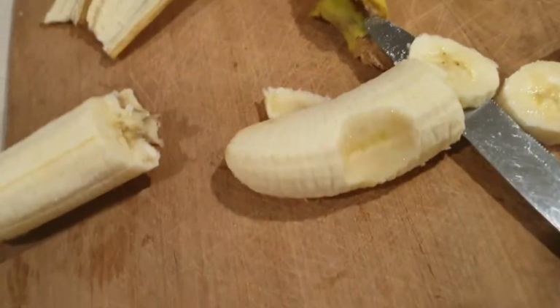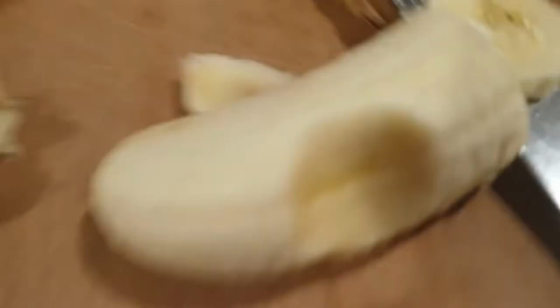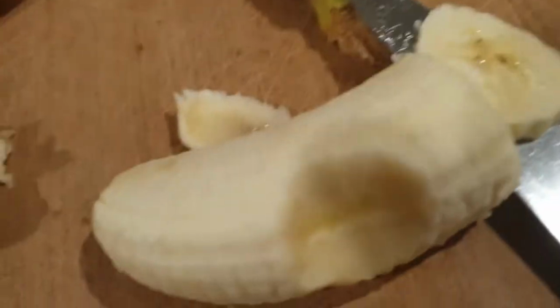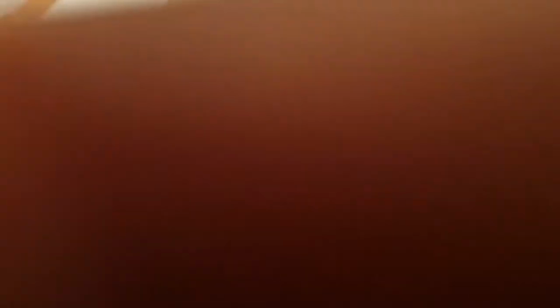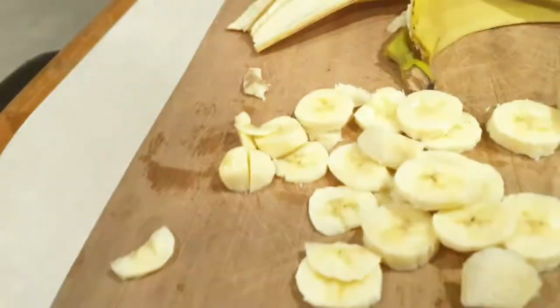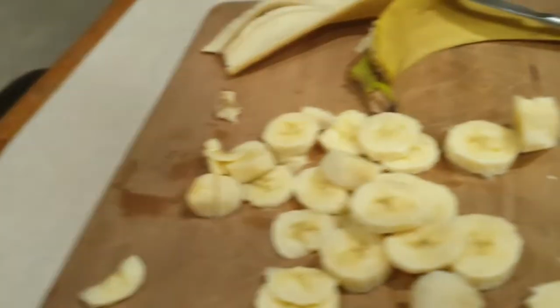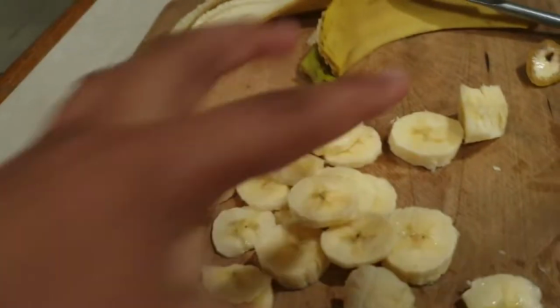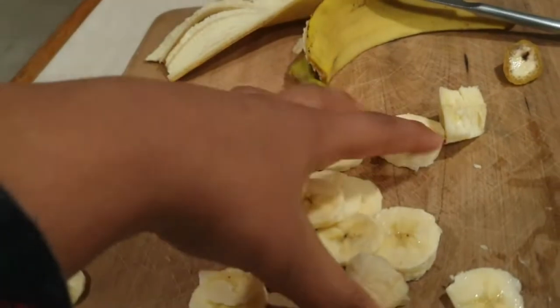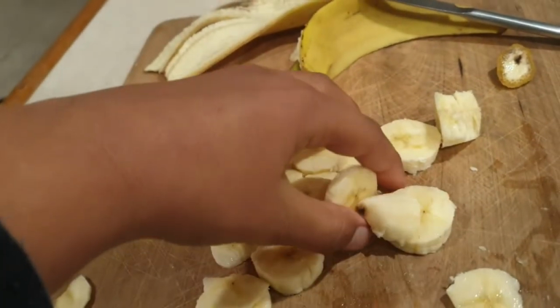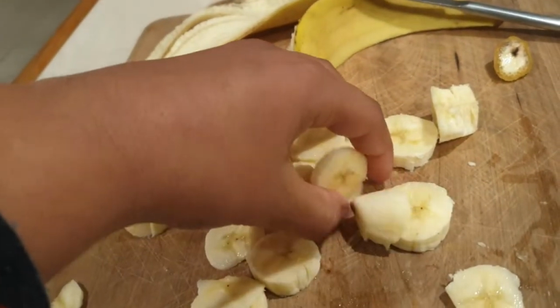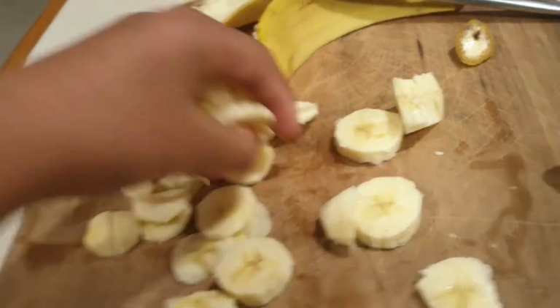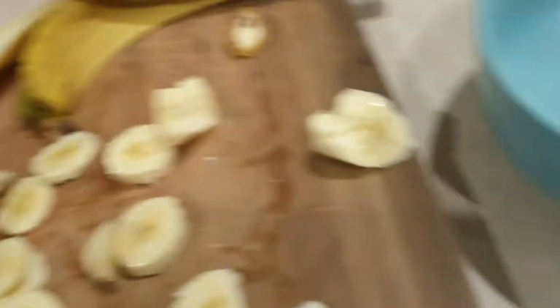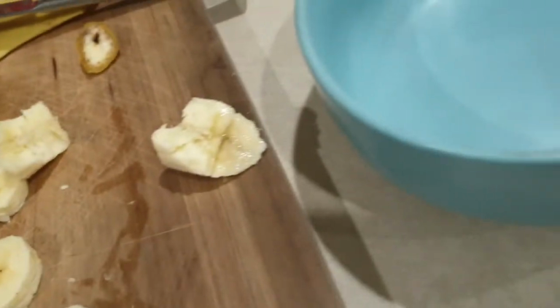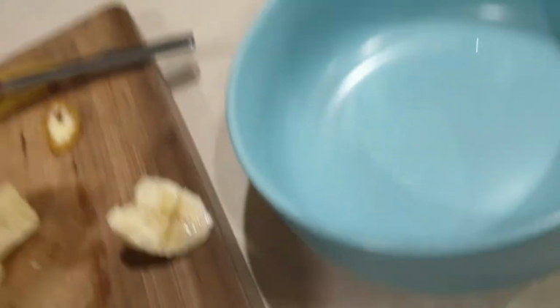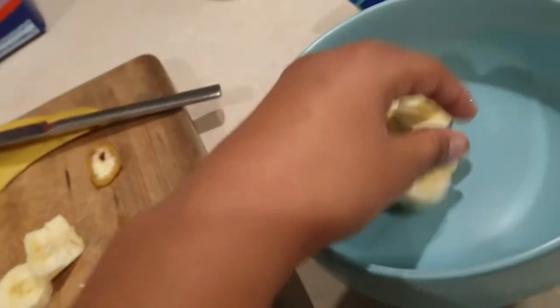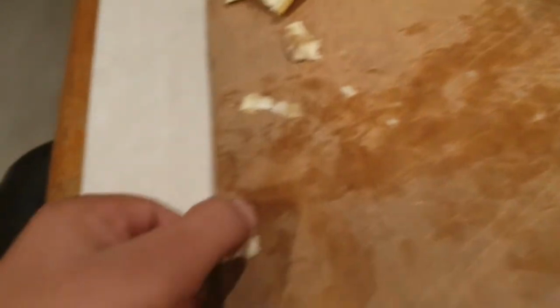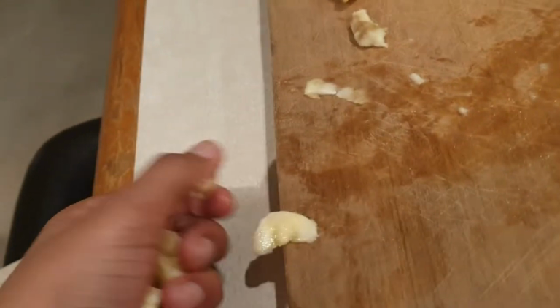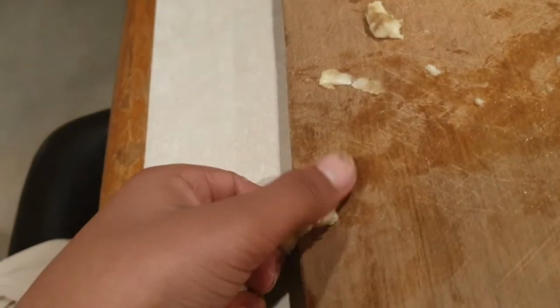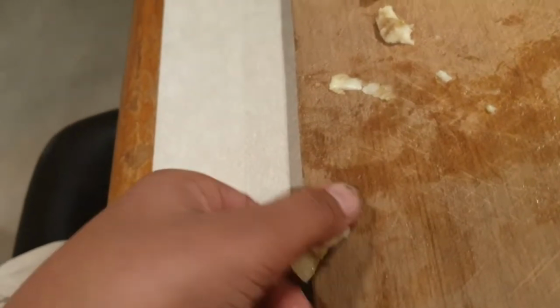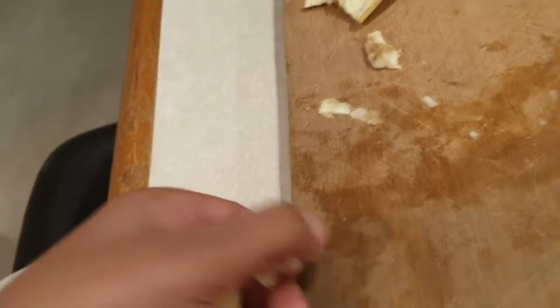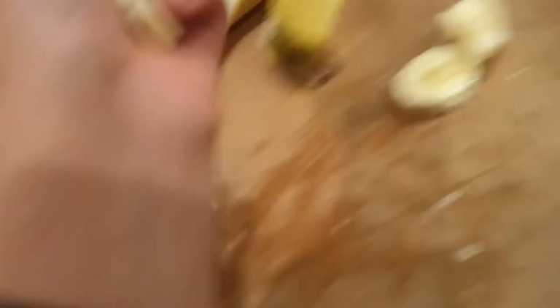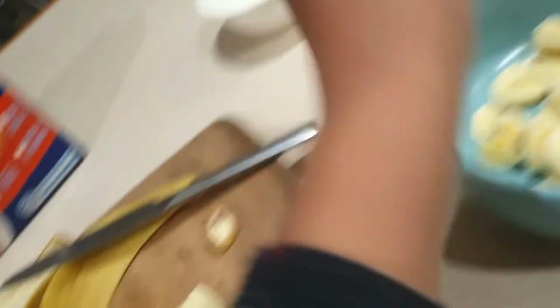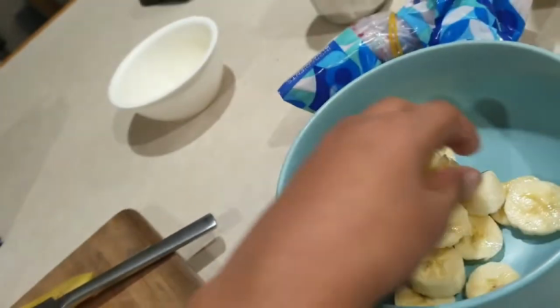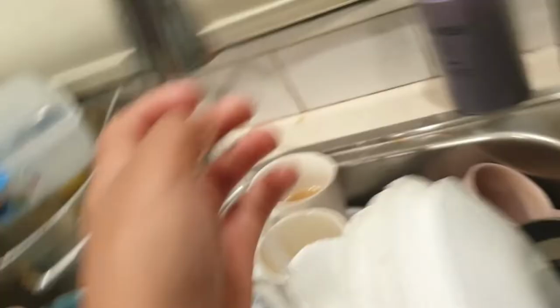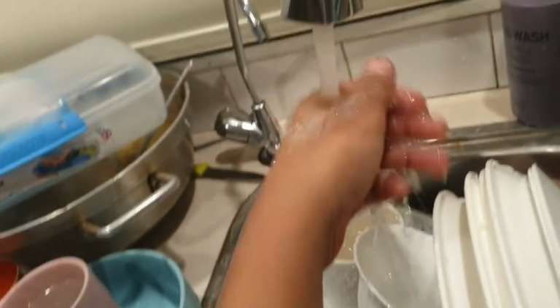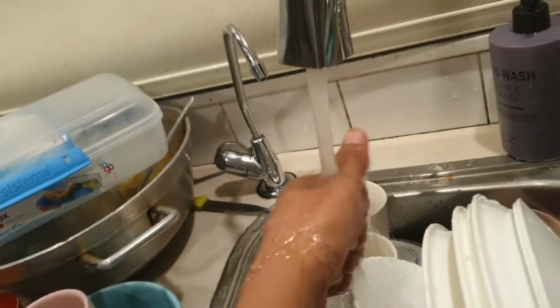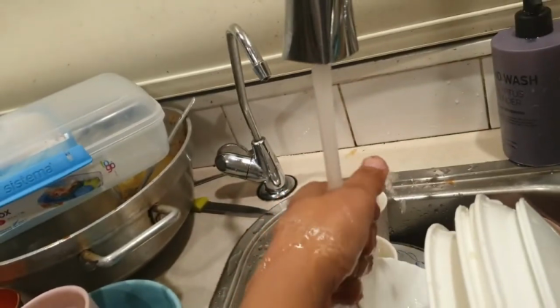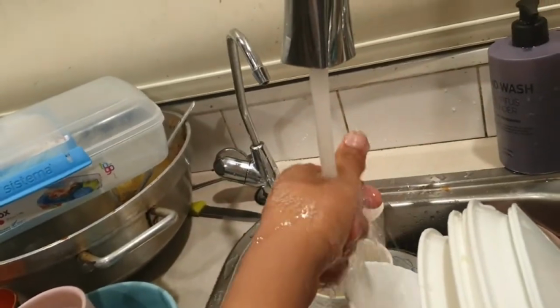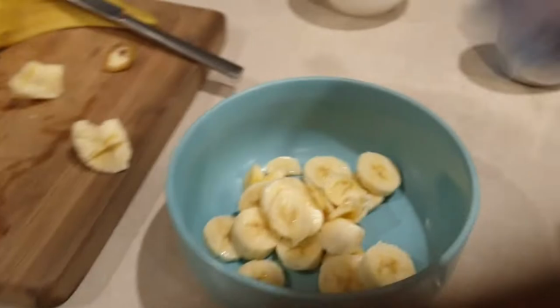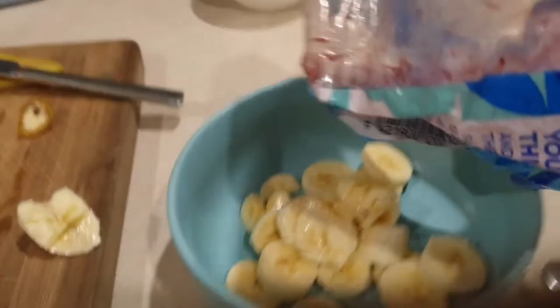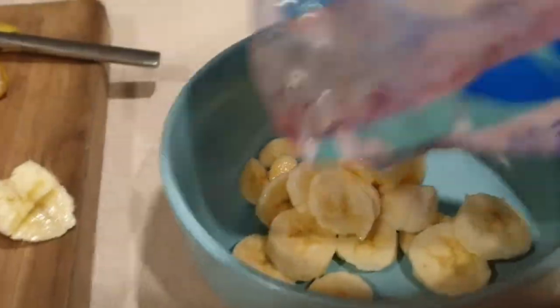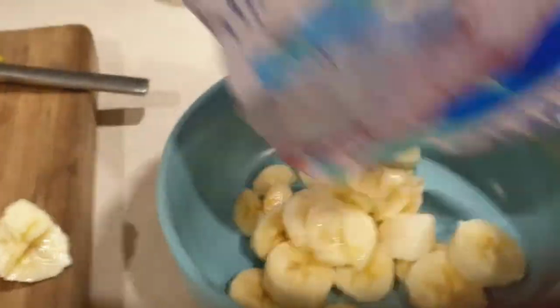Then you want to chop it all. Throw them into the bowl — all of them. Then go wash your hands, you will need it. Add the blueberries.